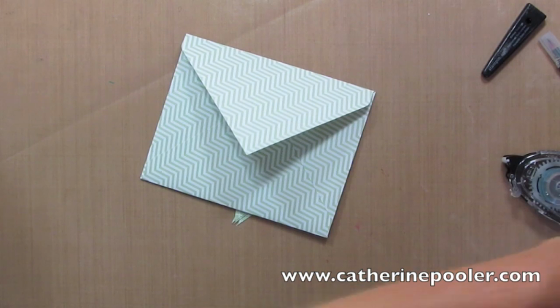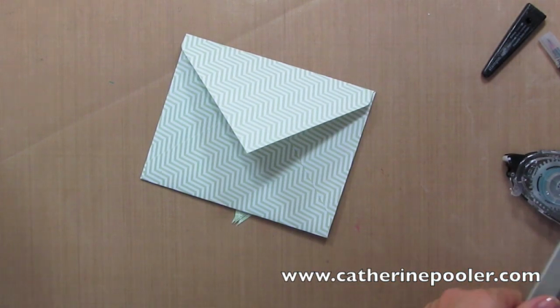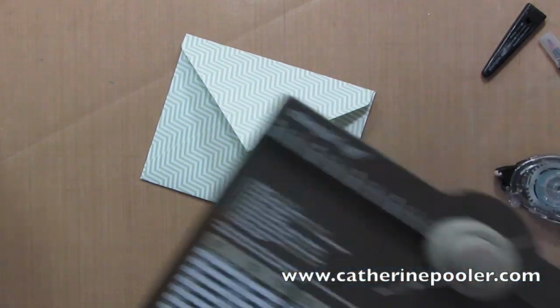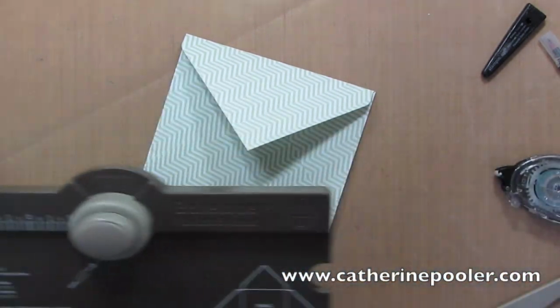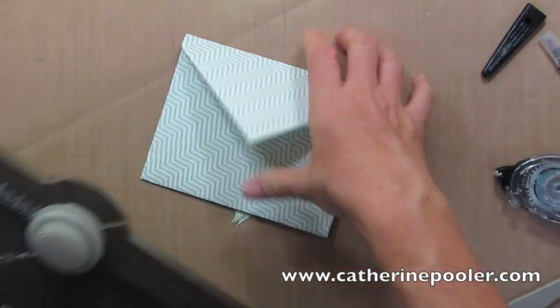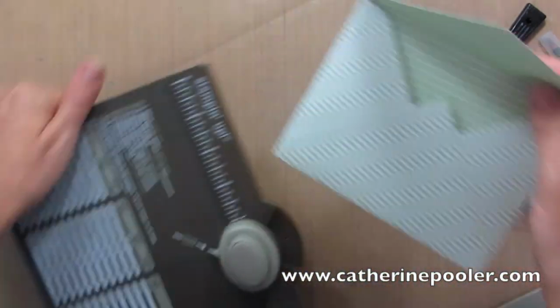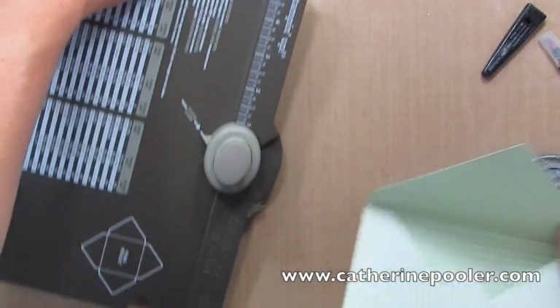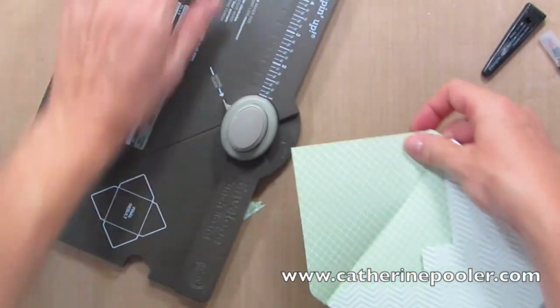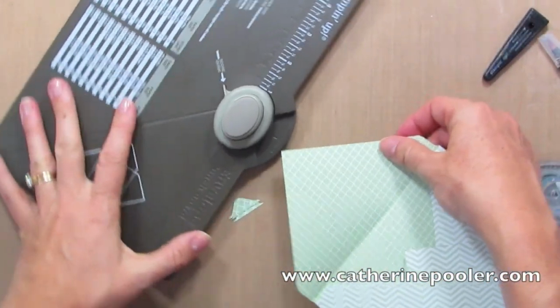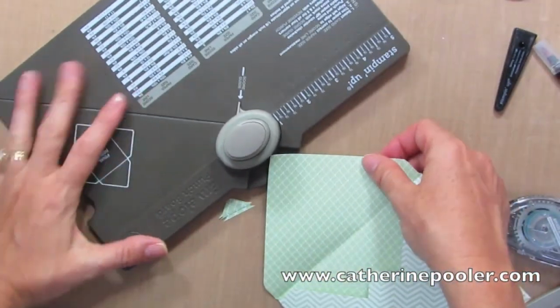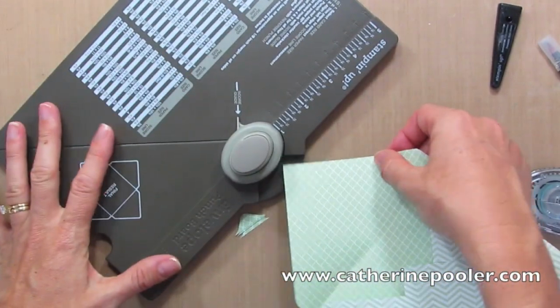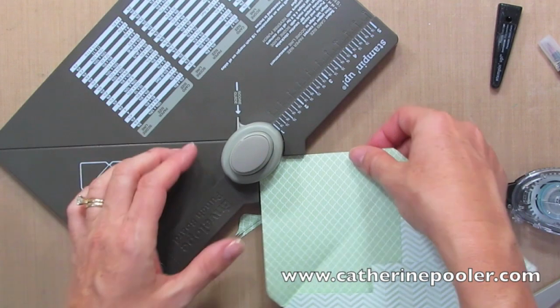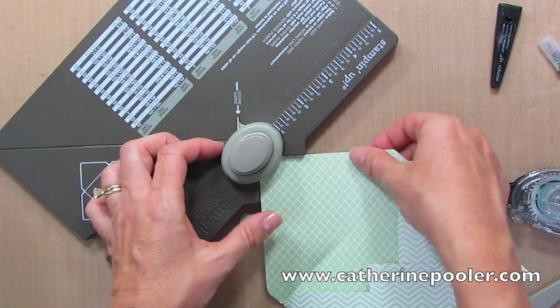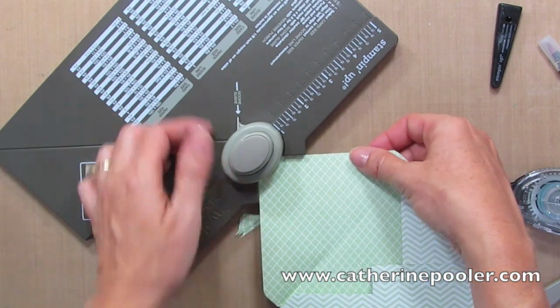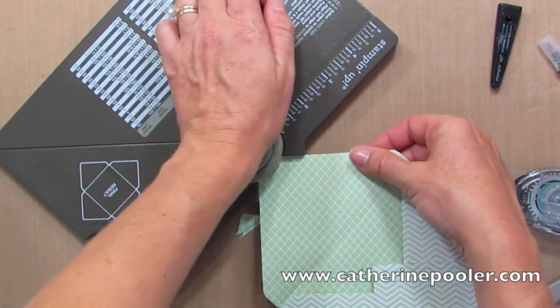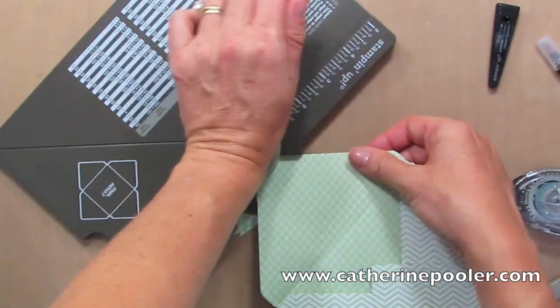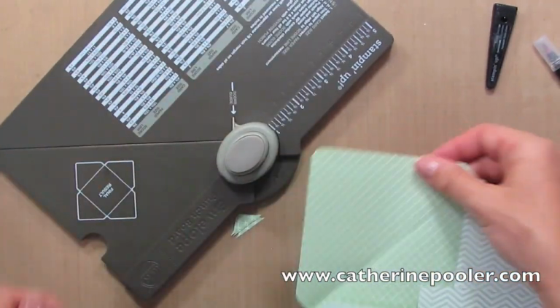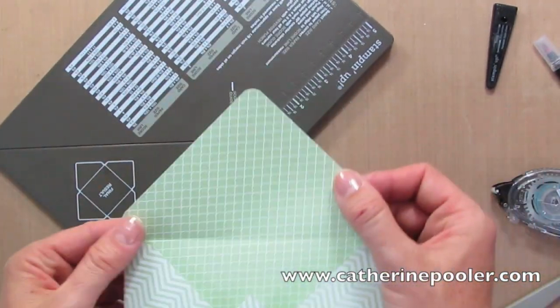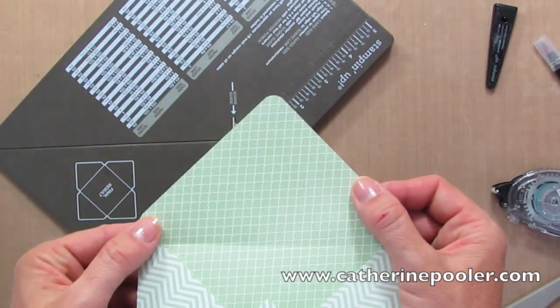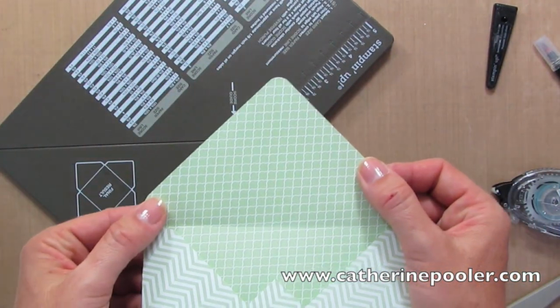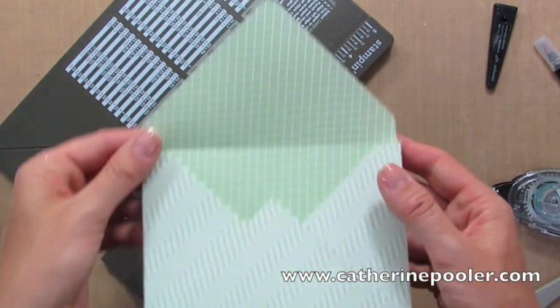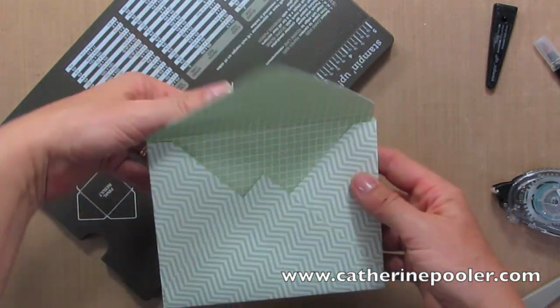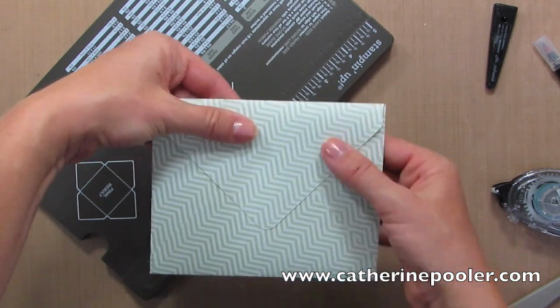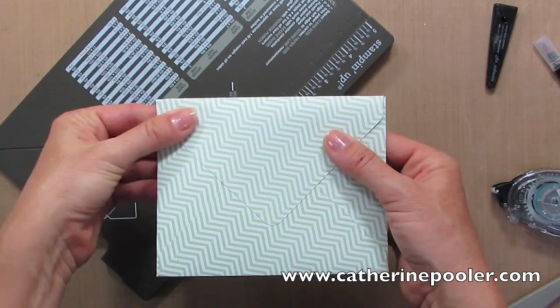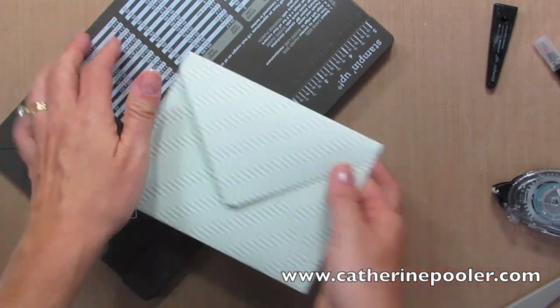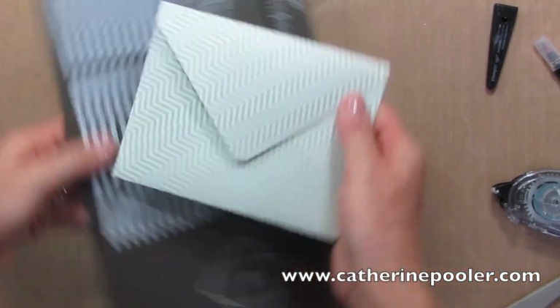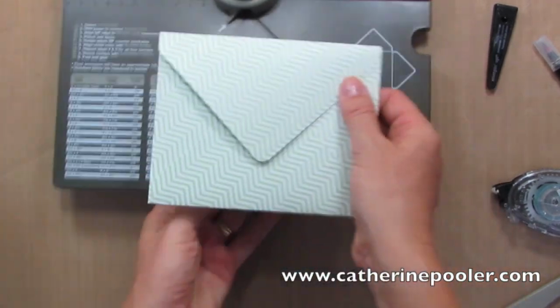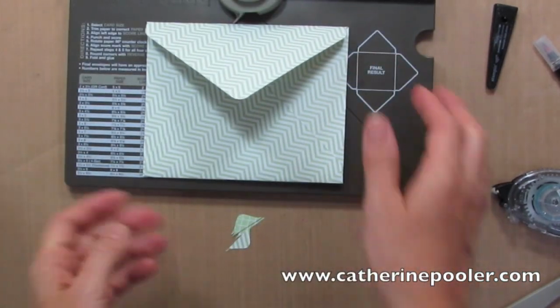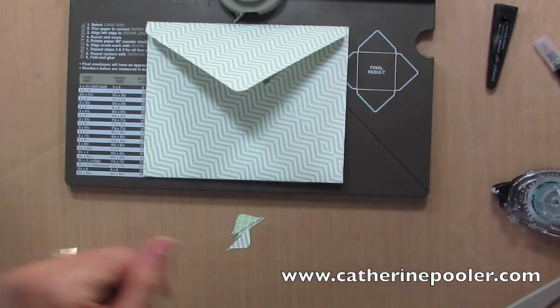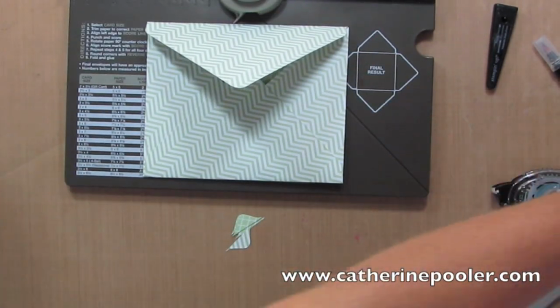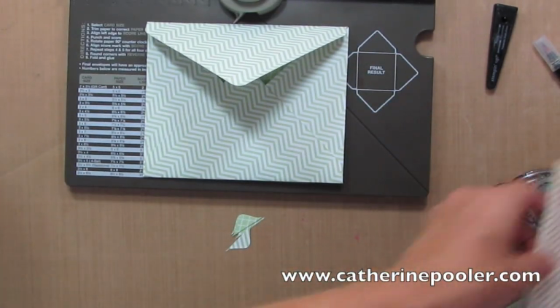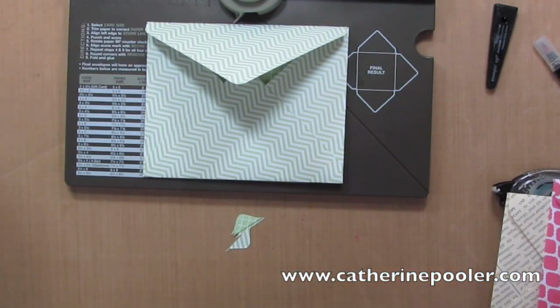I forgot to show you one last little feature of this. I was just about to buy a new corner rounder and guess what — I don't need one now. Voila! I have a rounded corner. All done. It was that easy to make an envelope. Now let me show you a couple others.